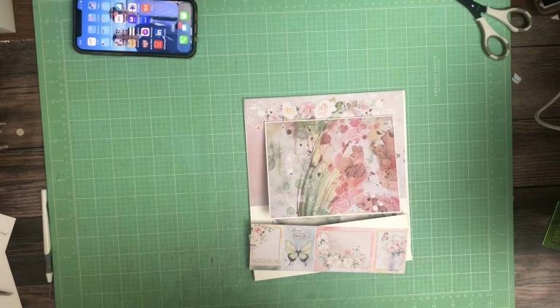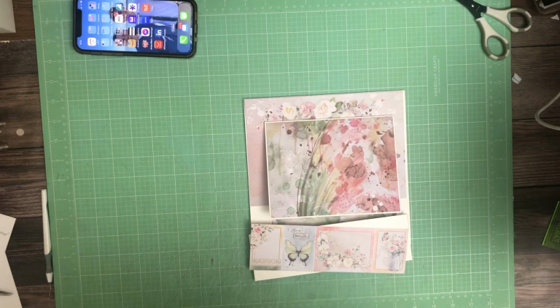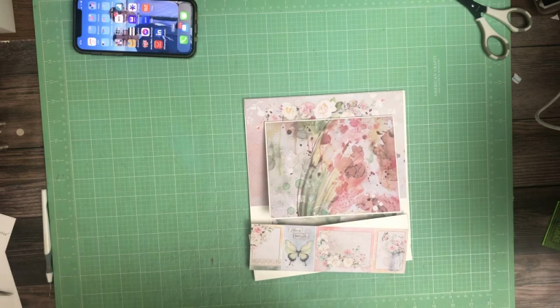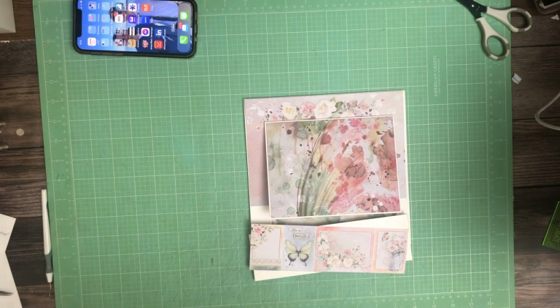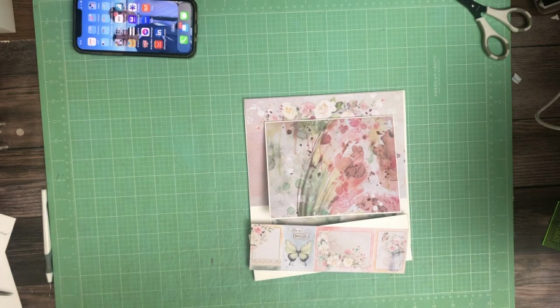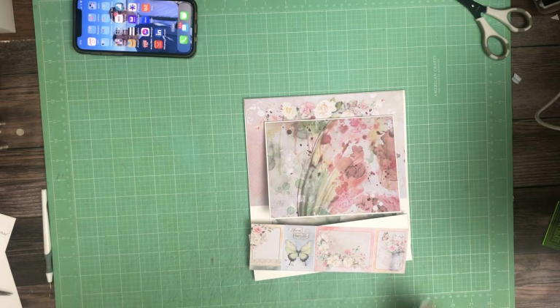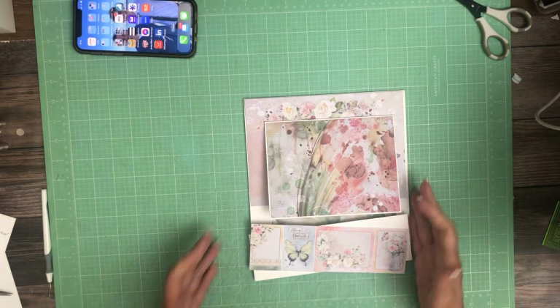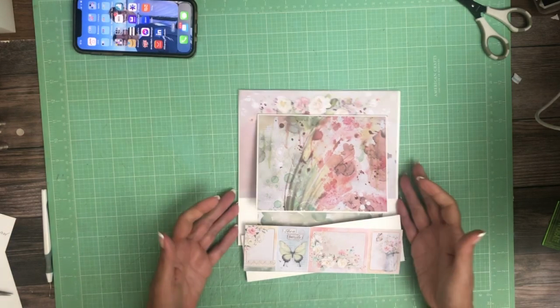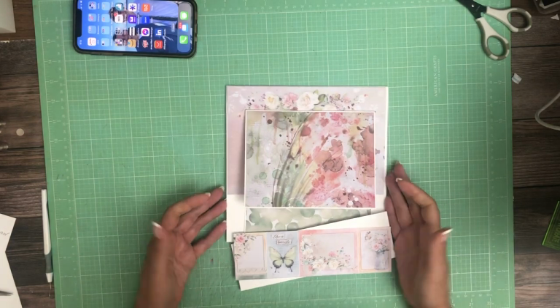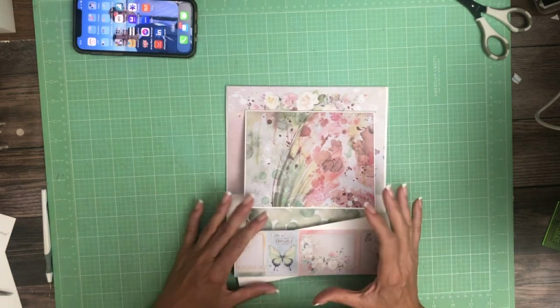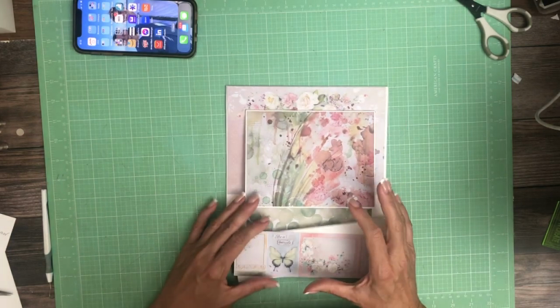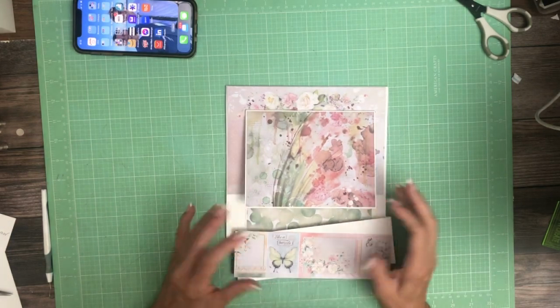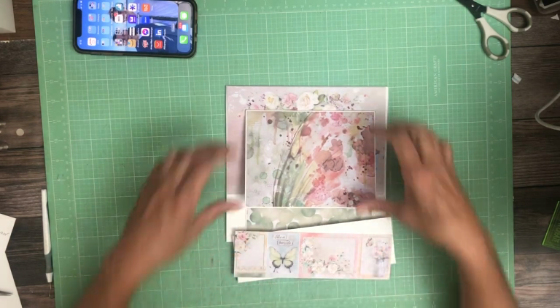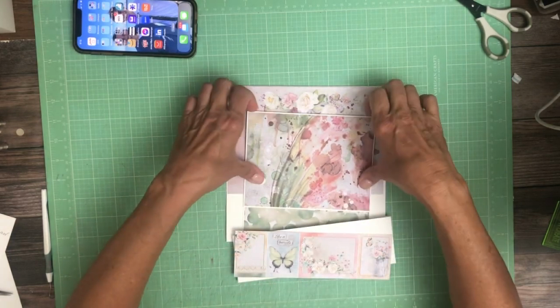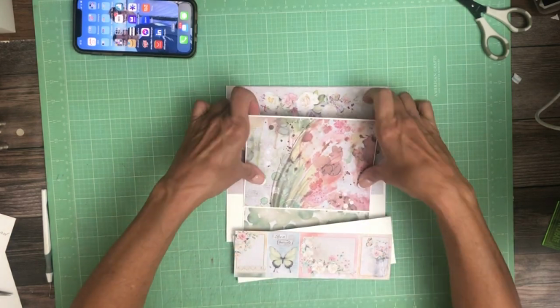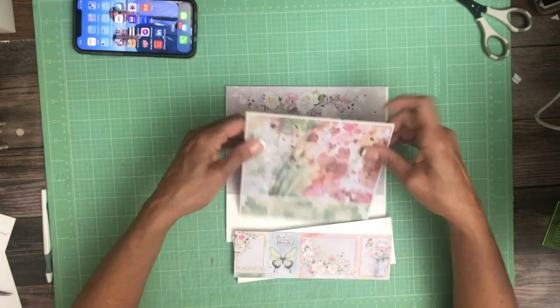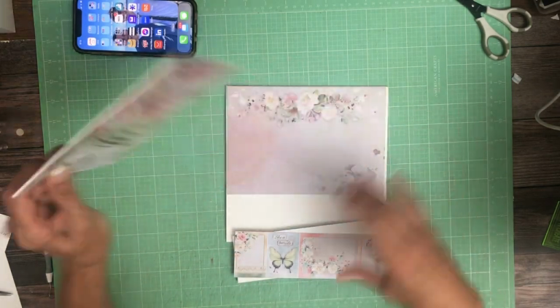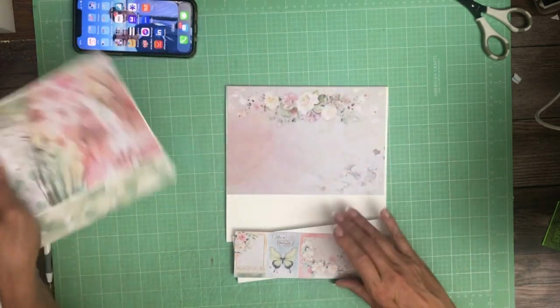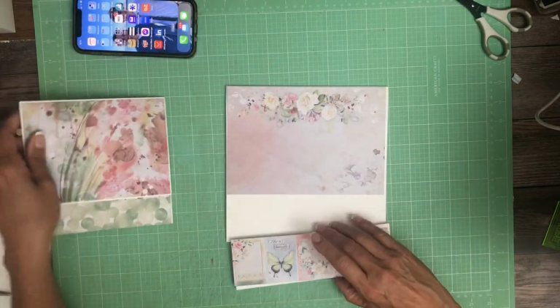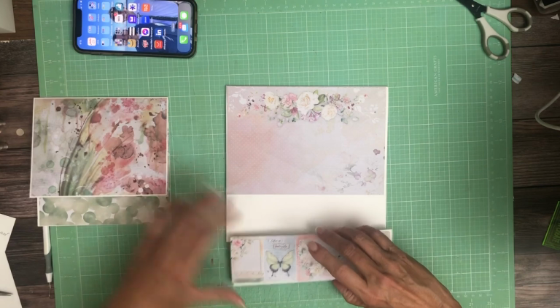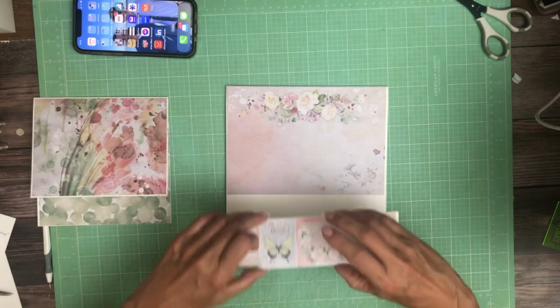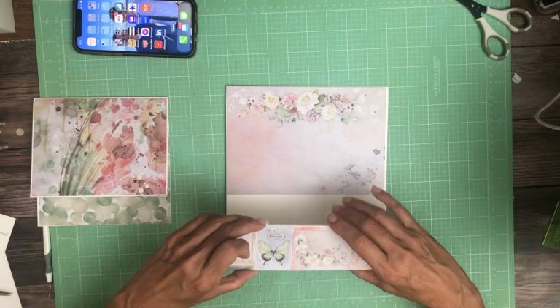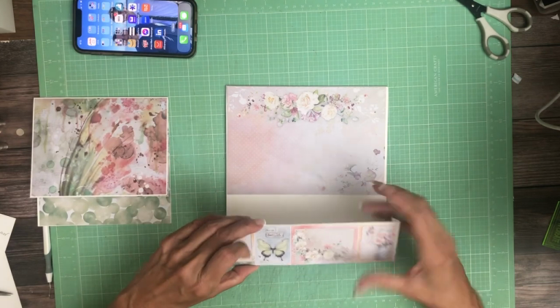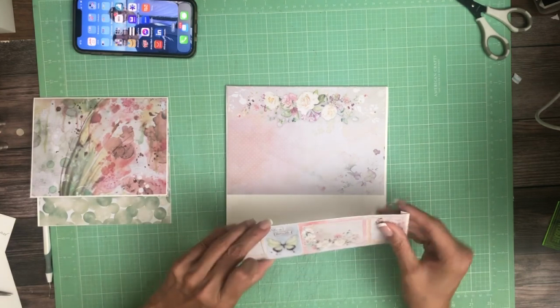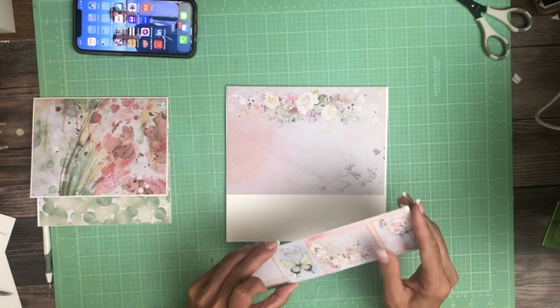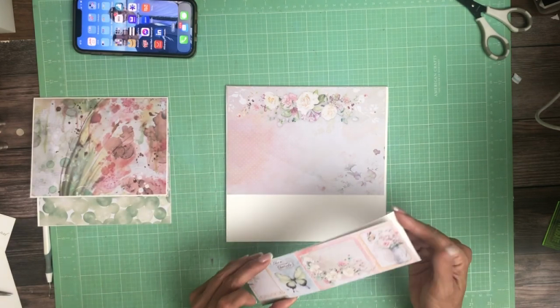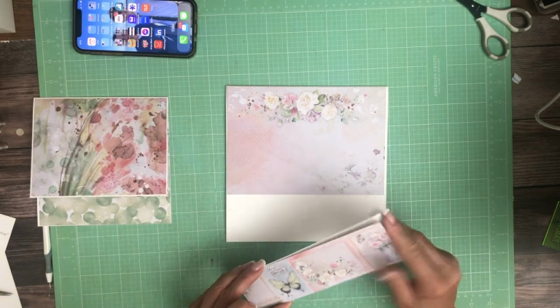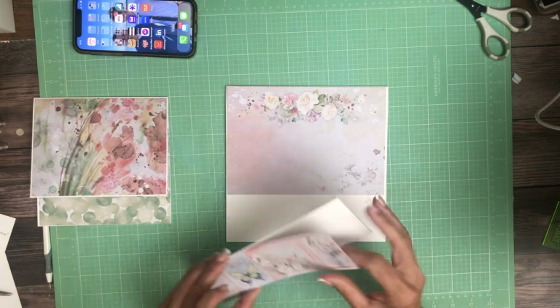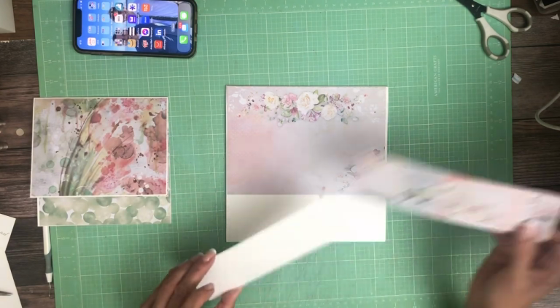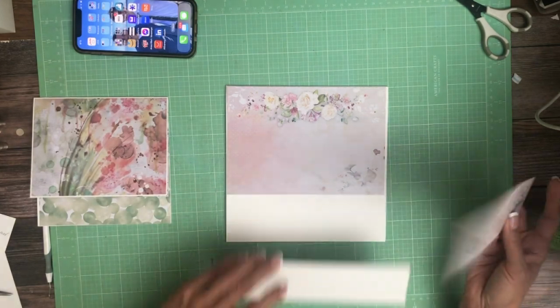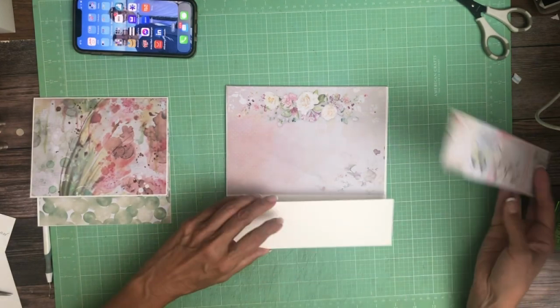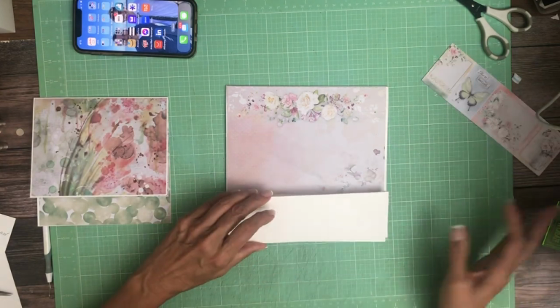Hey everyone, it's Daphne from Scrap and Create and we're working on page three. Page three is a simple page. It is going to have a pocket and an insert.